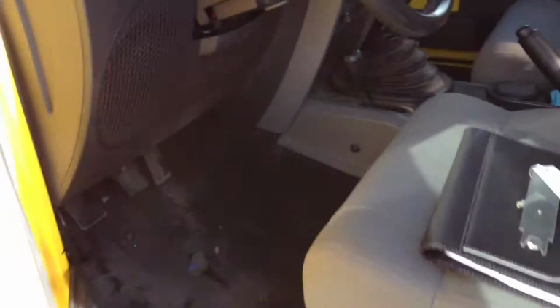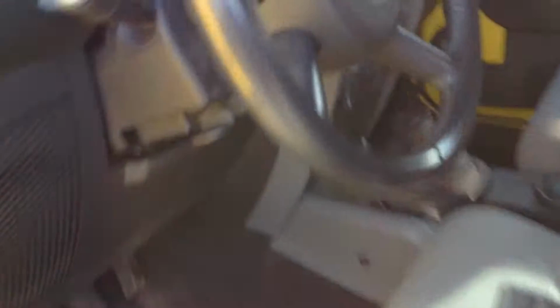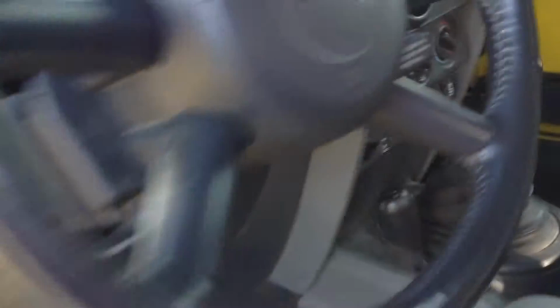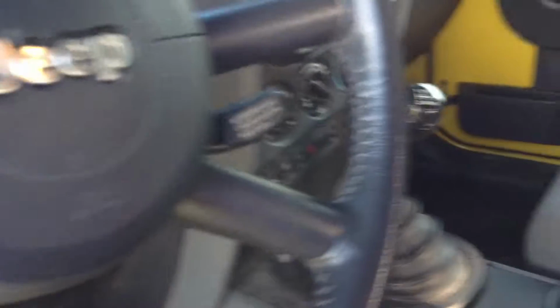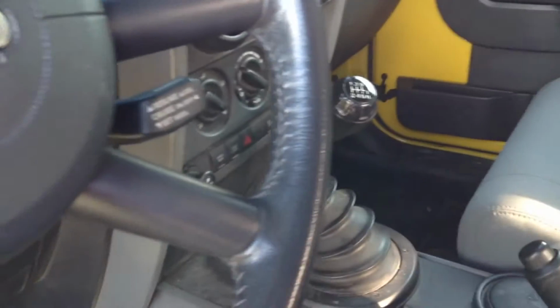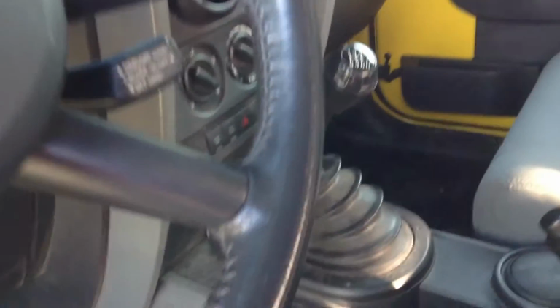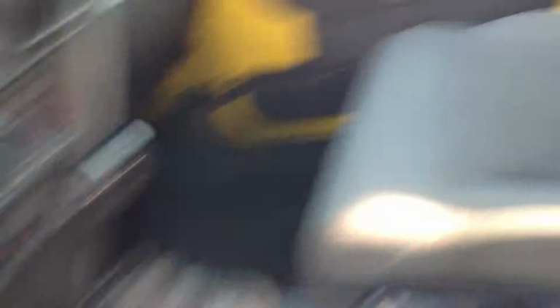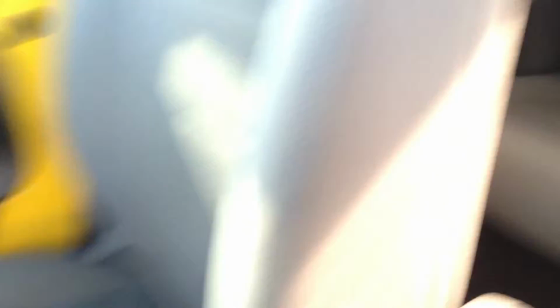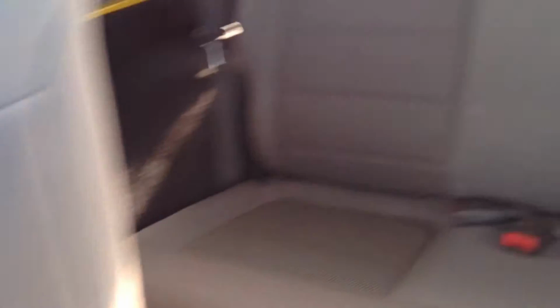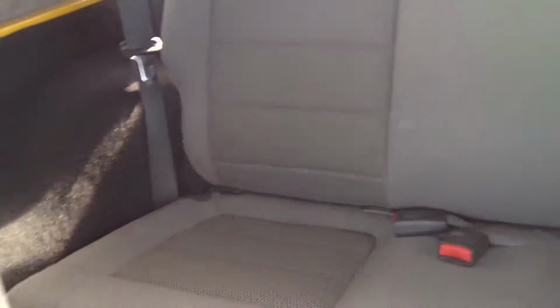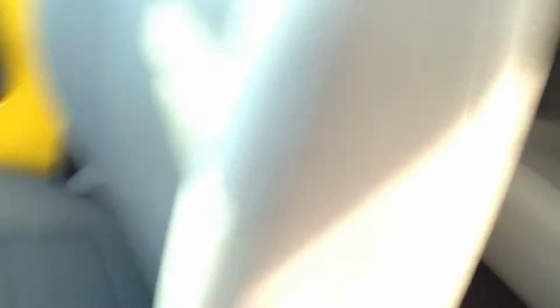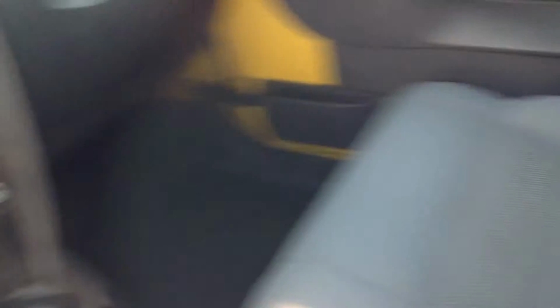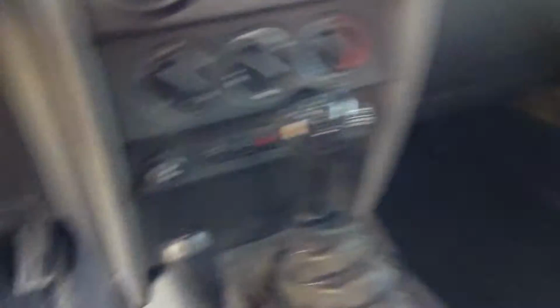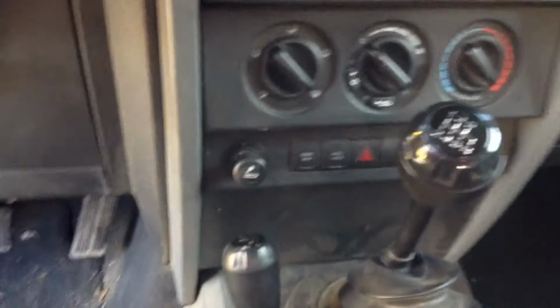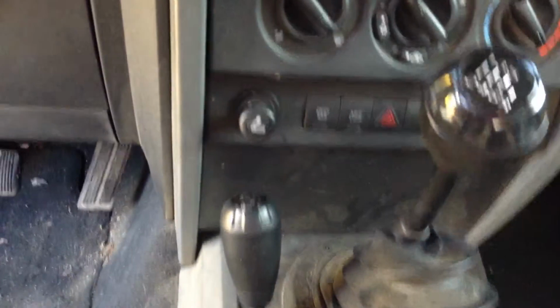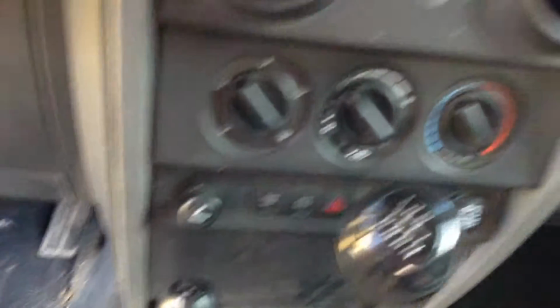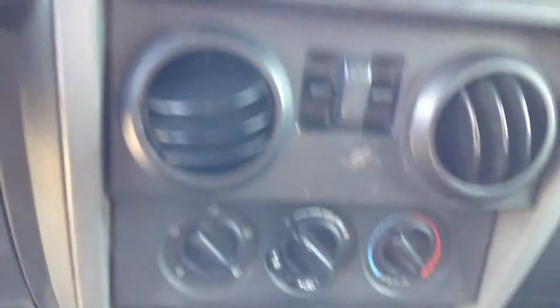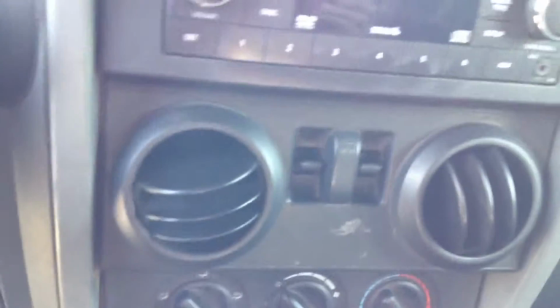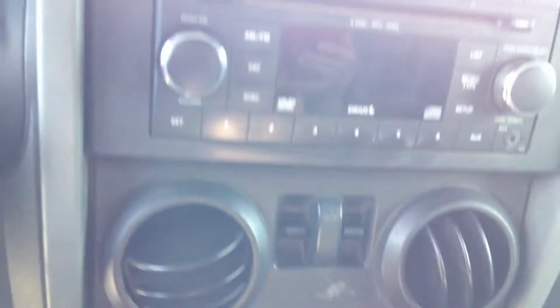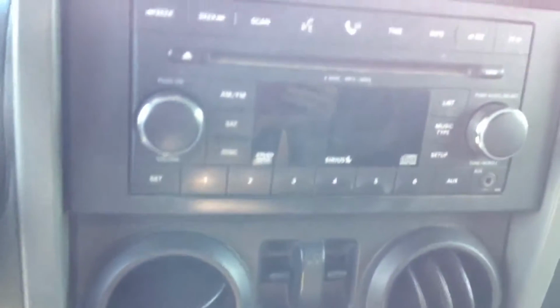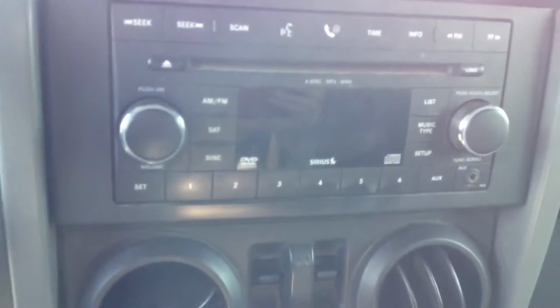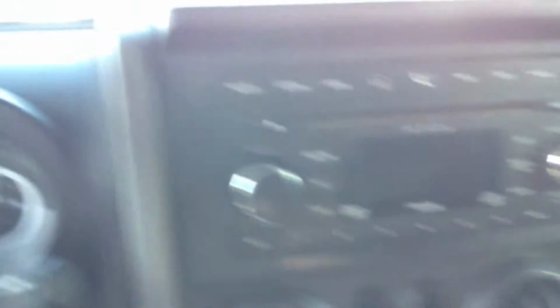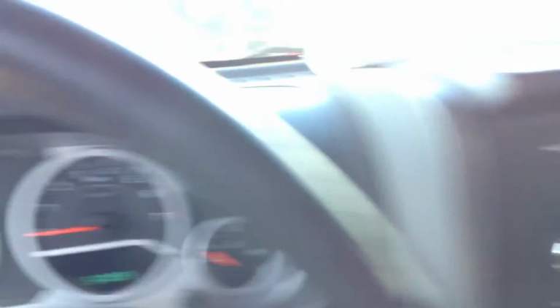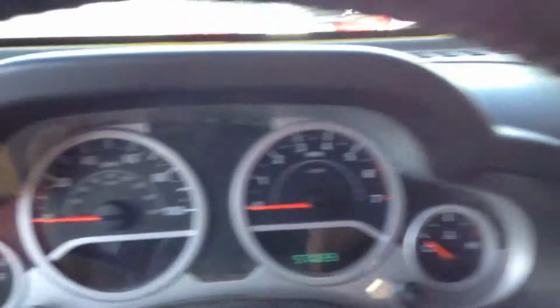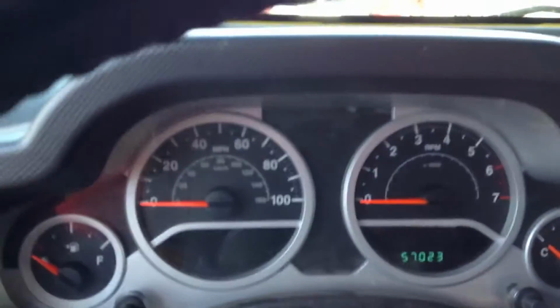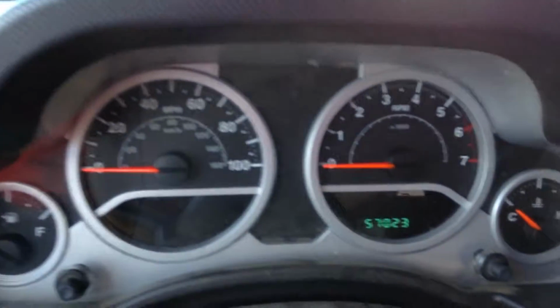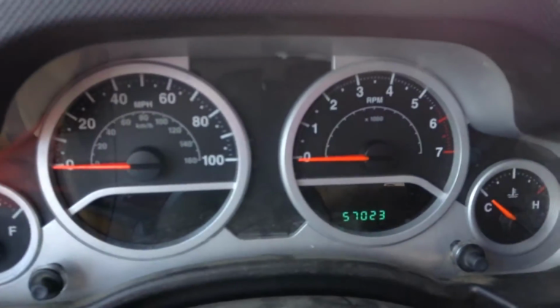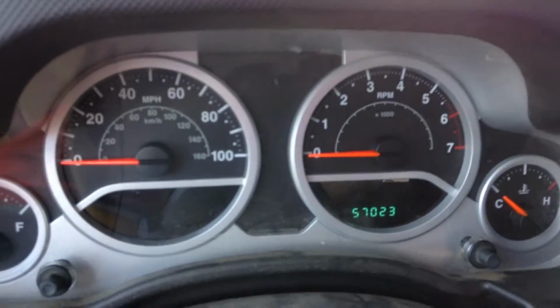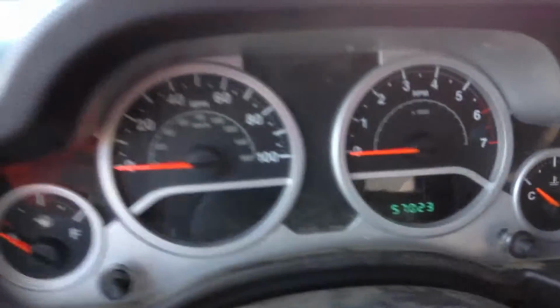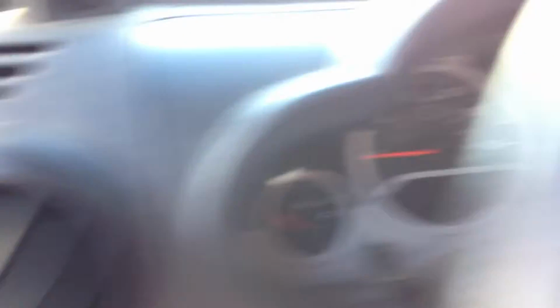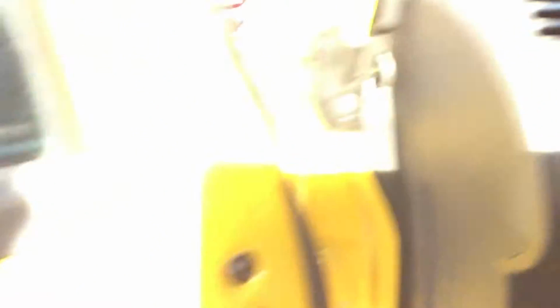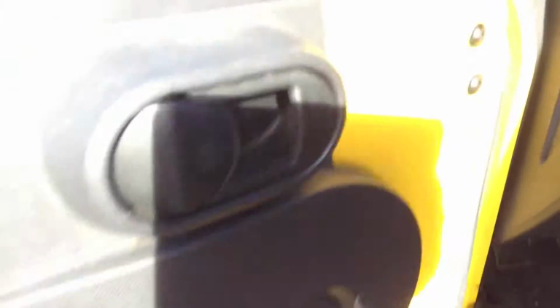Six-speed manual. The car is in nice shape. It's your console, your dashboard there, 57,023 miles.